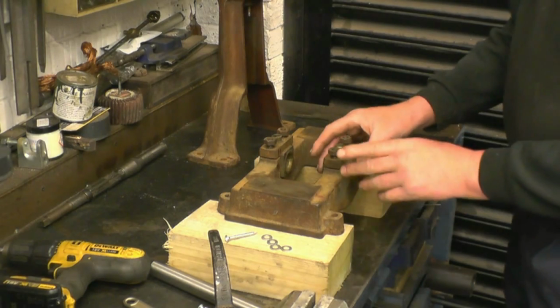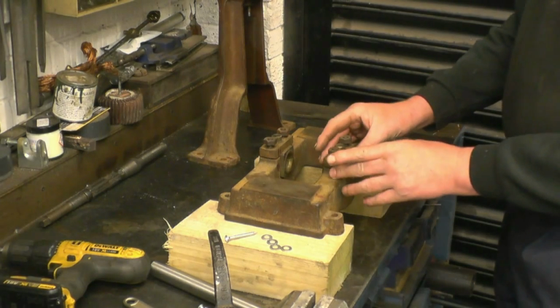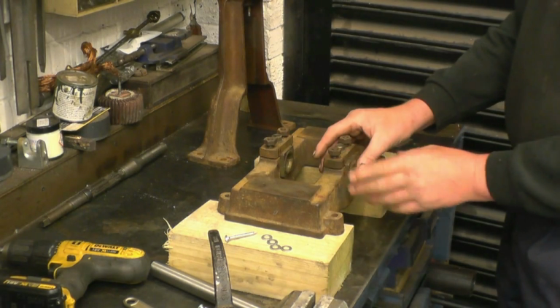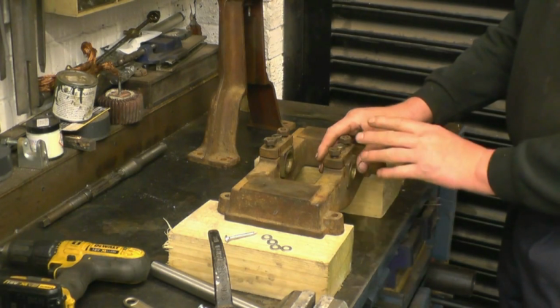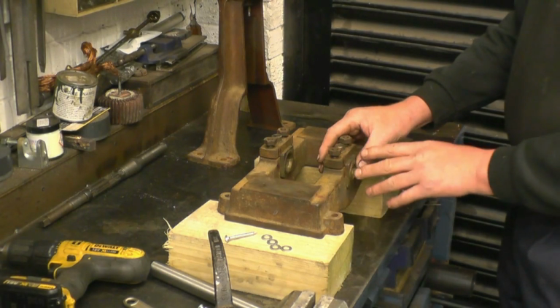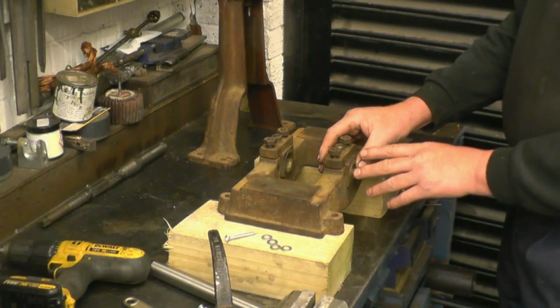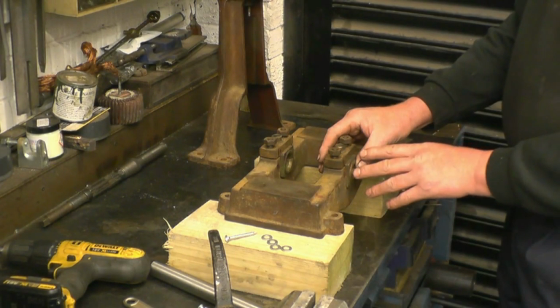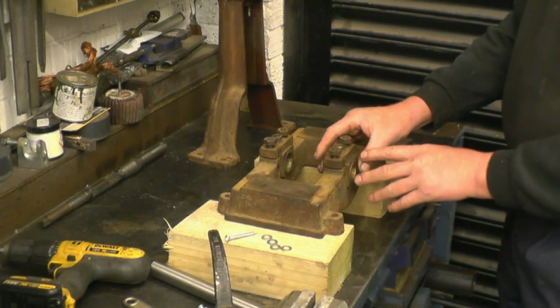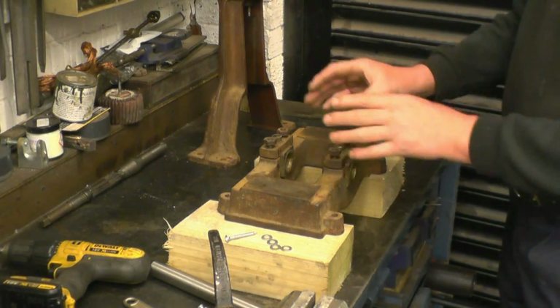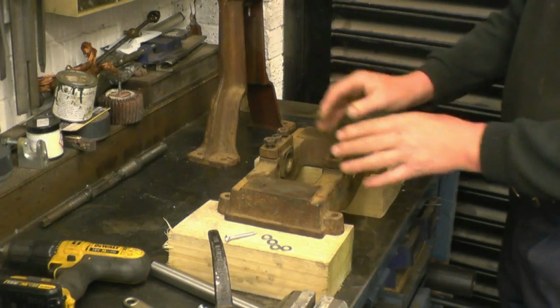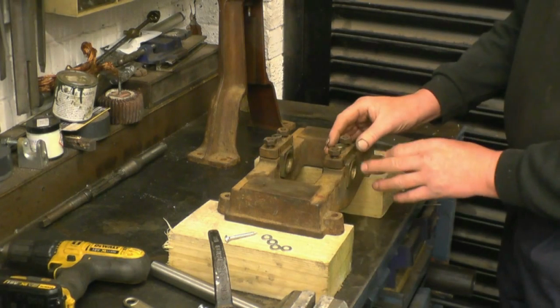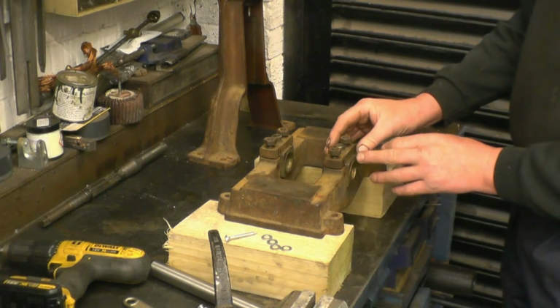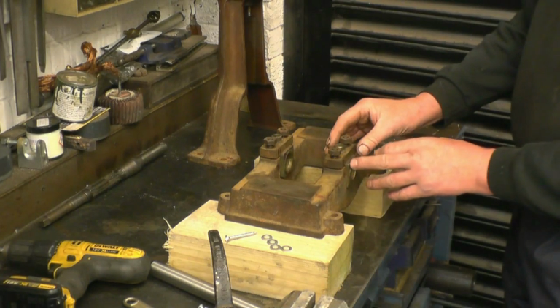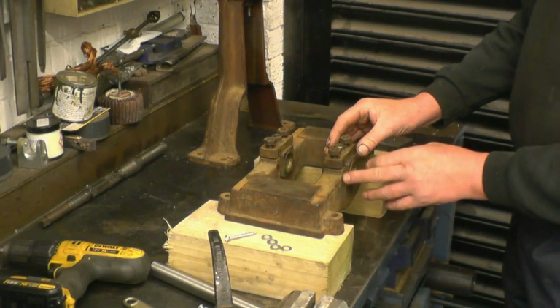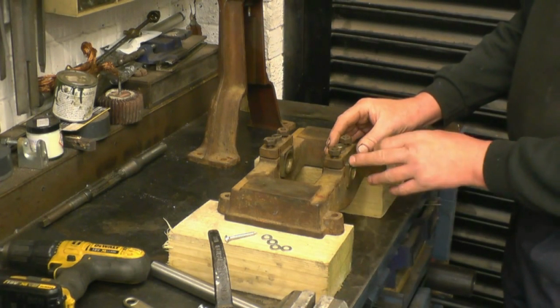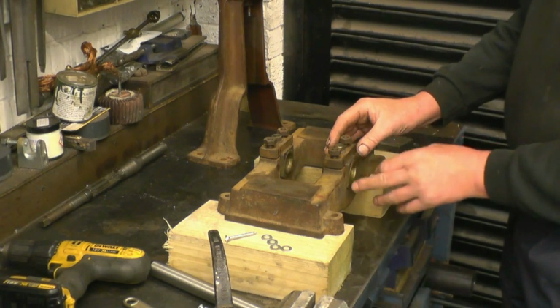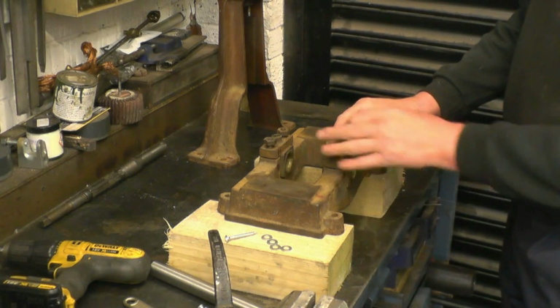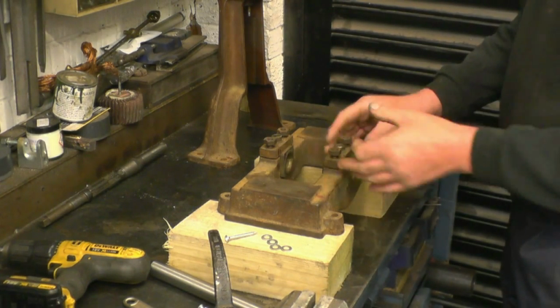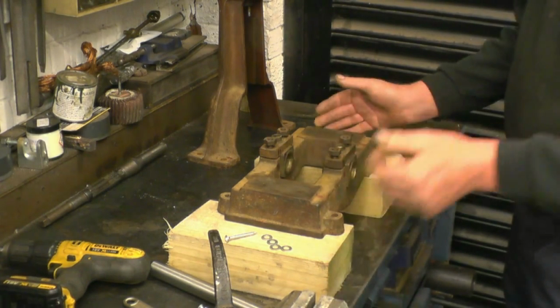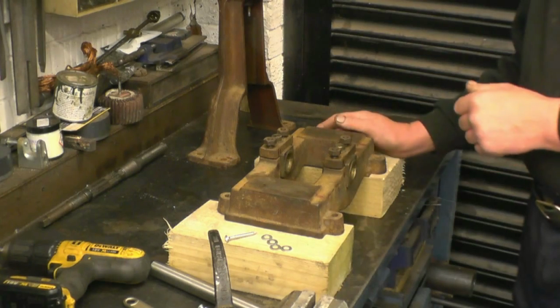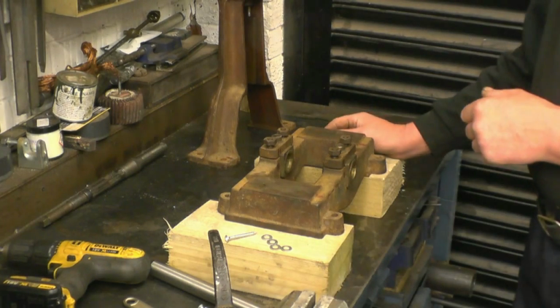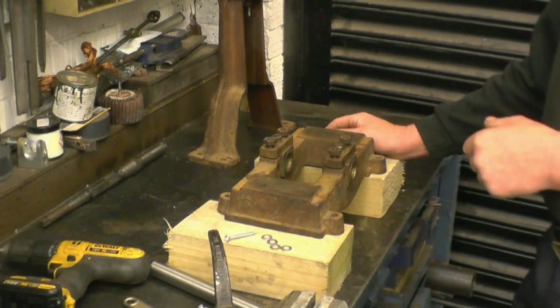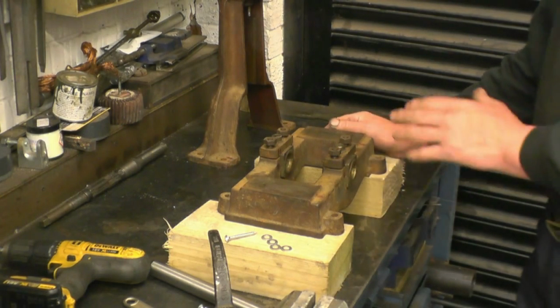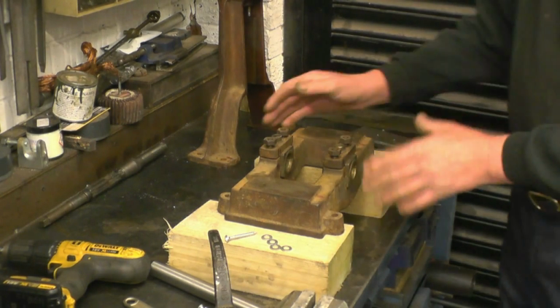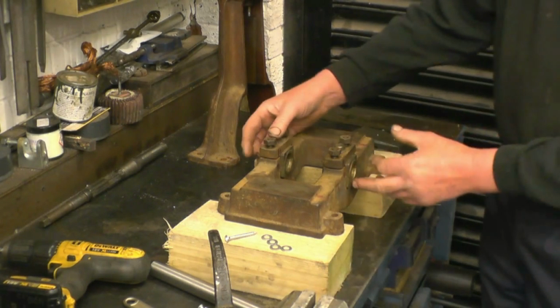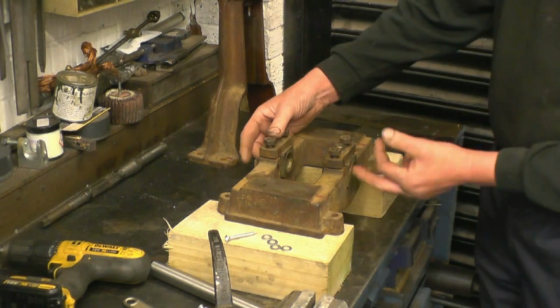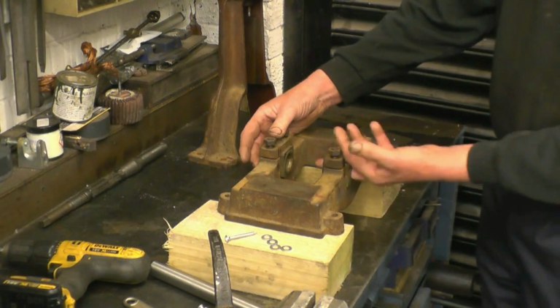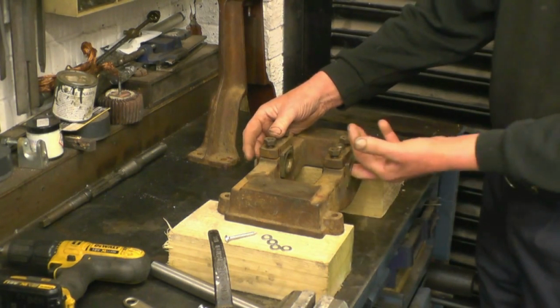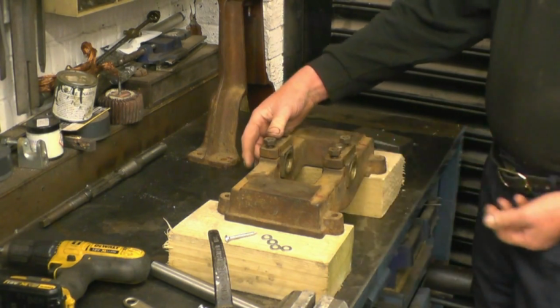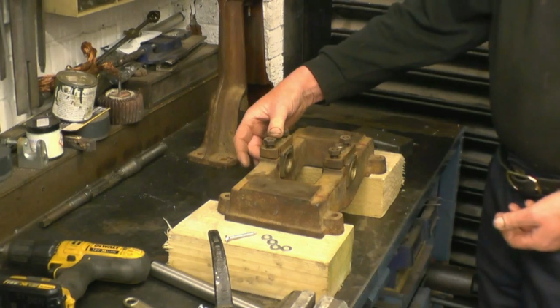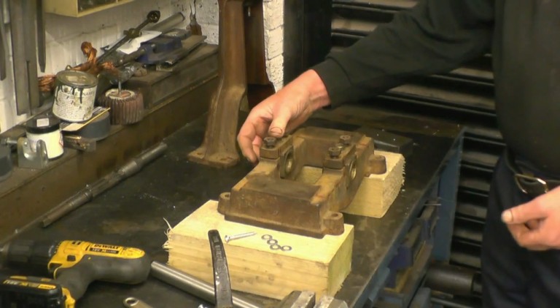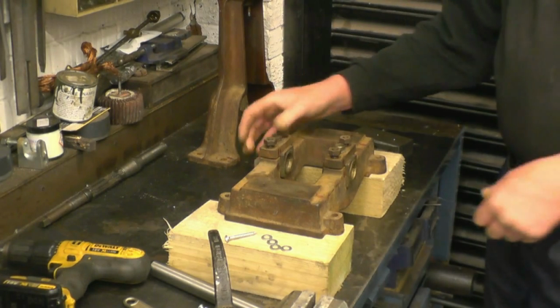I'll take these bearings off, make sure it's all nice and clean, put it back together, and I'll mark them with some little letter stamps so it all goes back the same way. Then I've got a tool I can use to ream those out with.